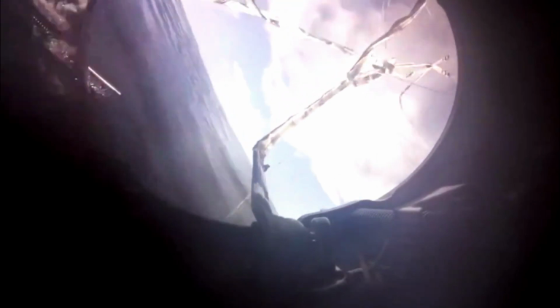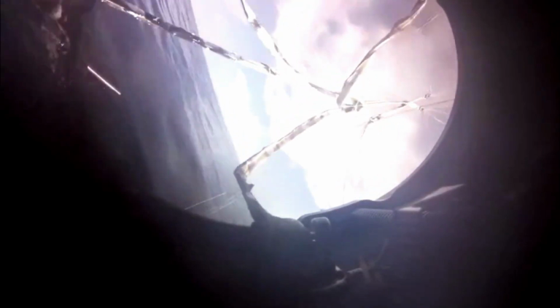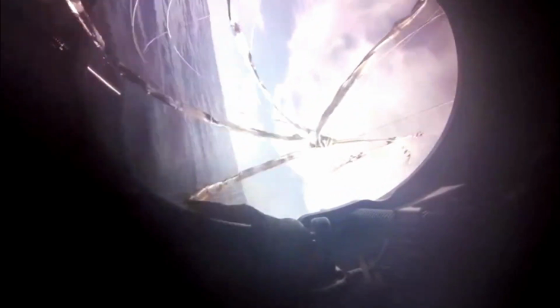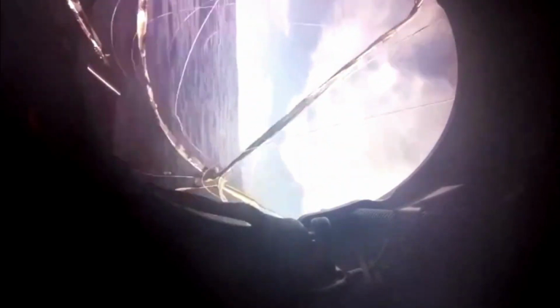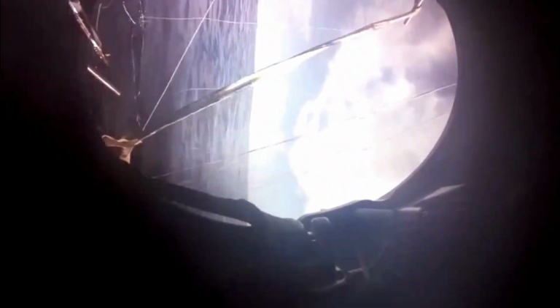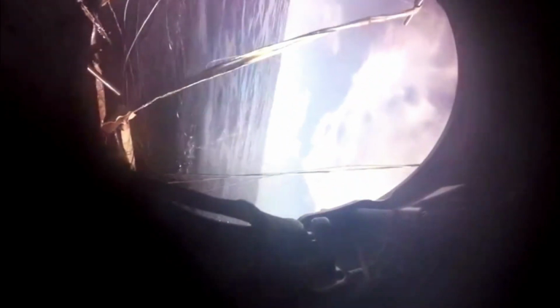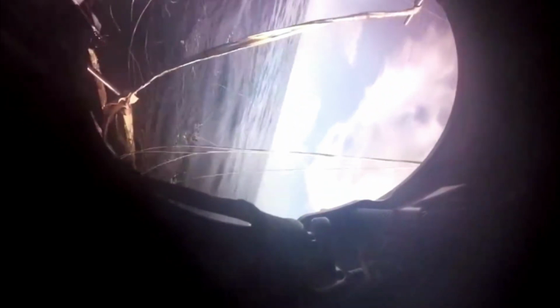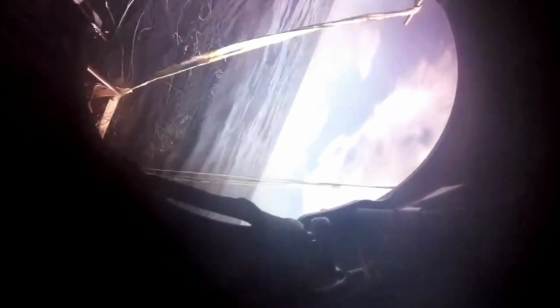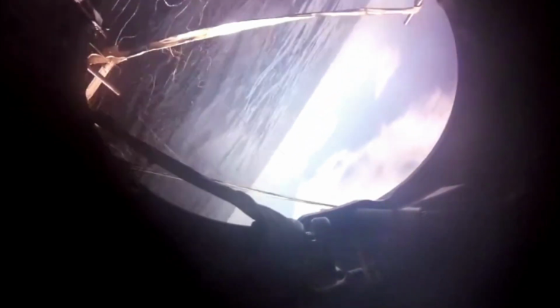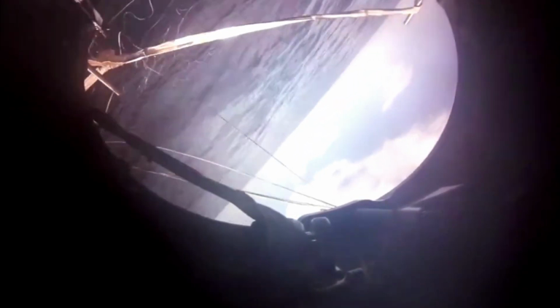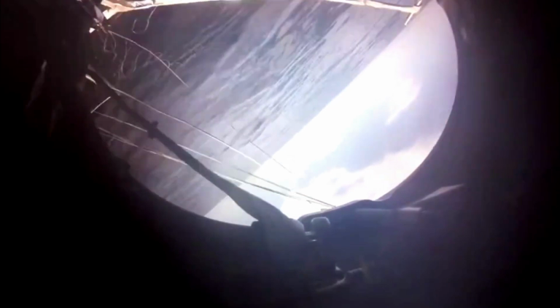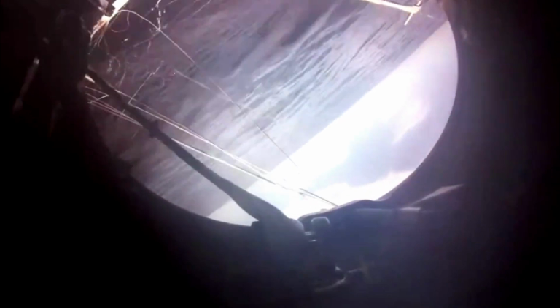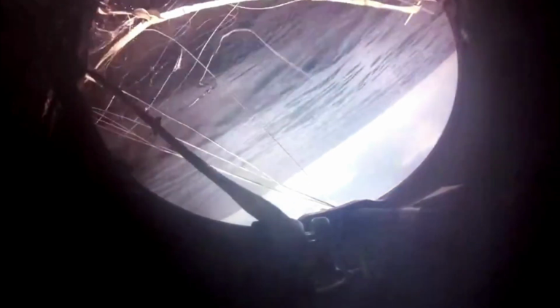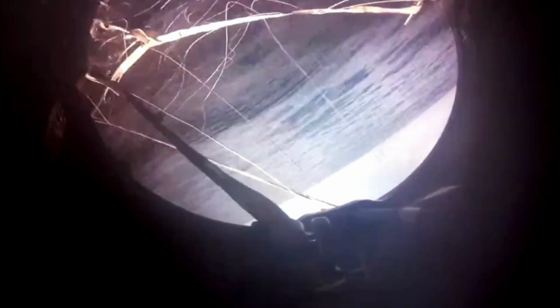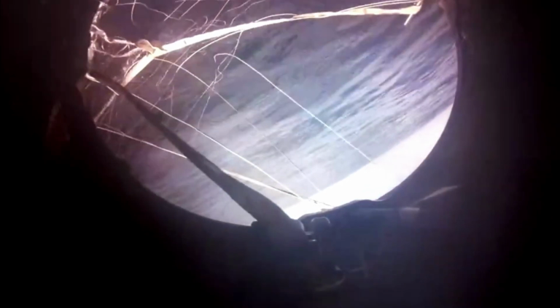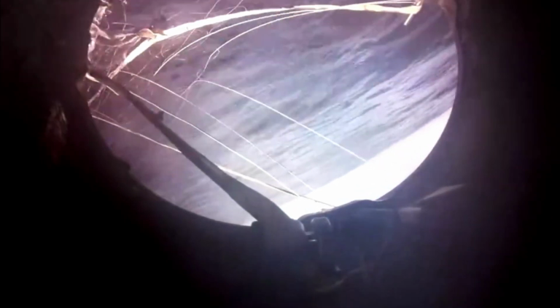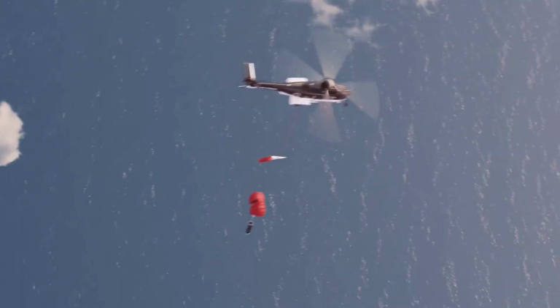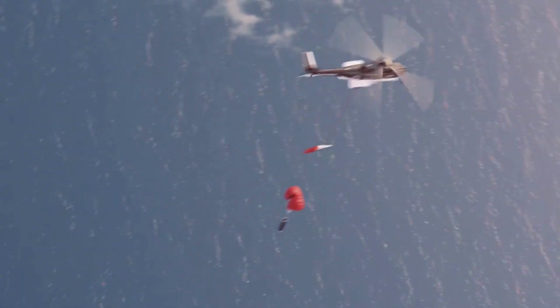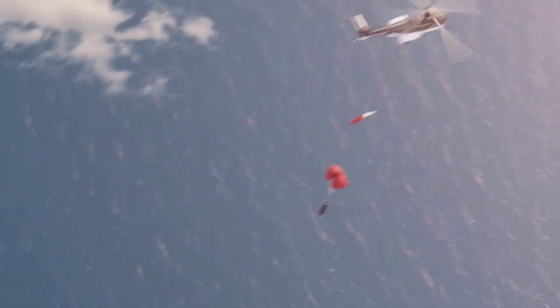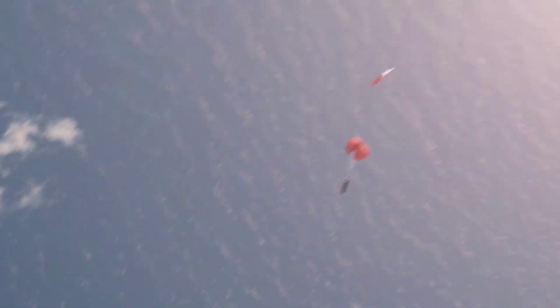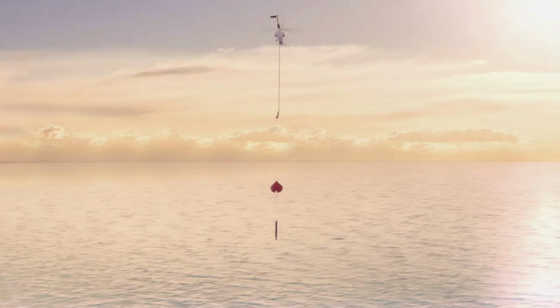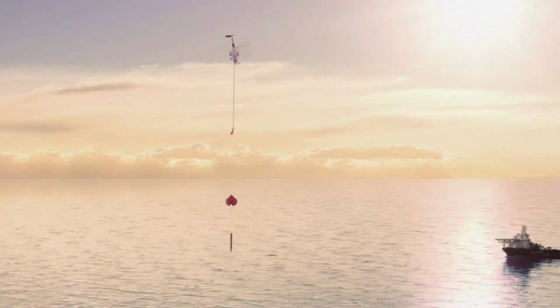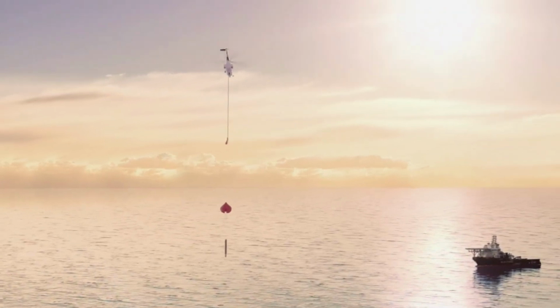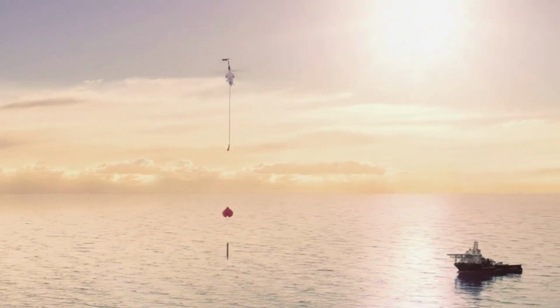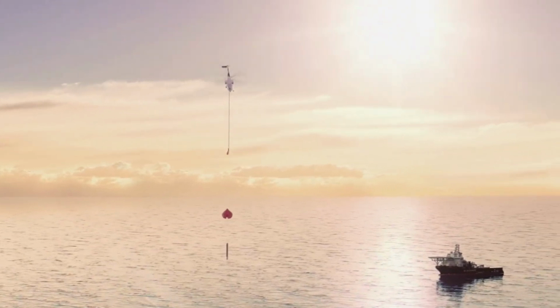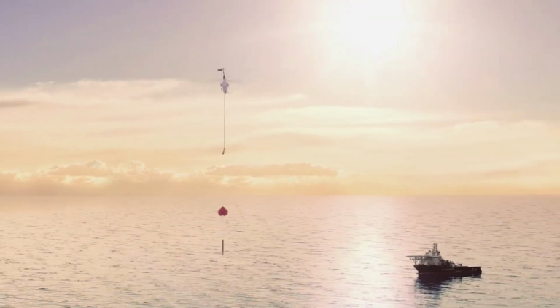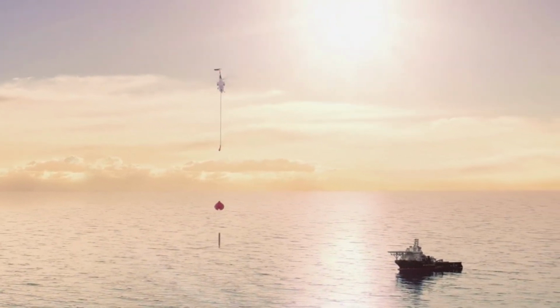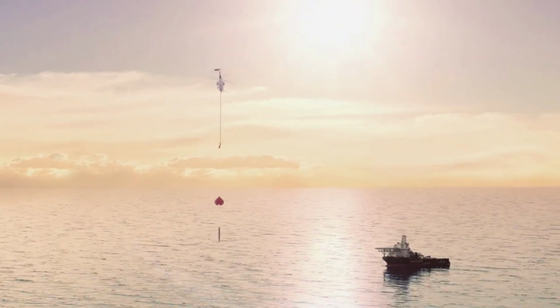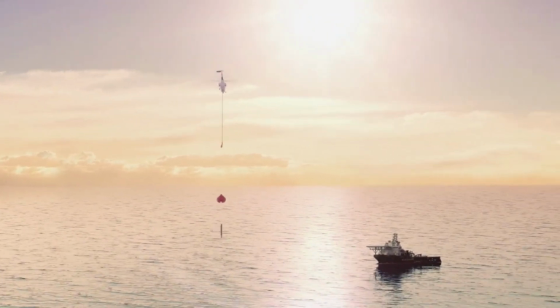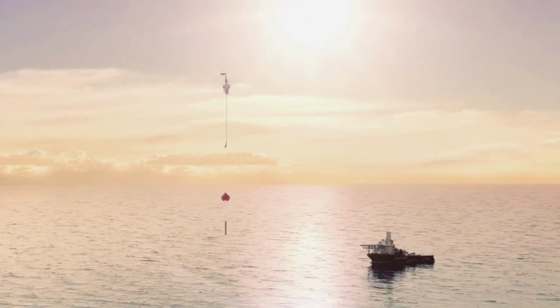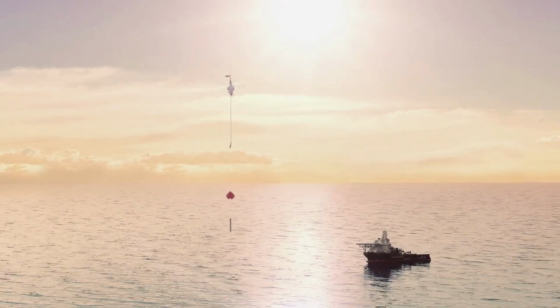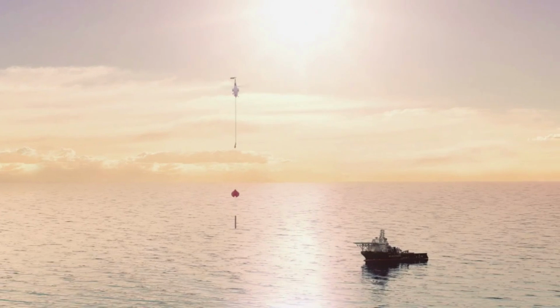From there, Rocket Lab's recovery team rendezvoused with the stage on the water, successfully bringing it onto a vessel using a specially designed capture cradle. The stage was then en route back to Rocket Lab's production complex for analysis to inform future recovery missions and eventually reflight of an Electron.